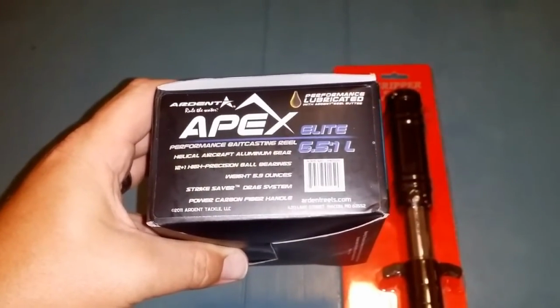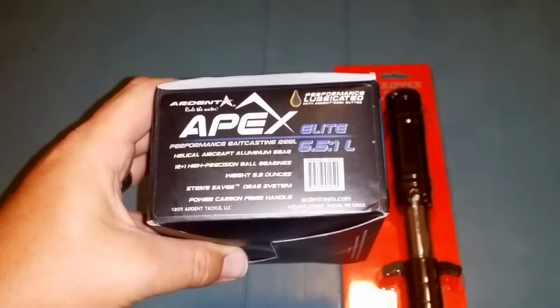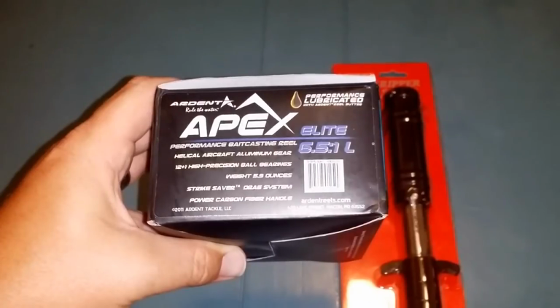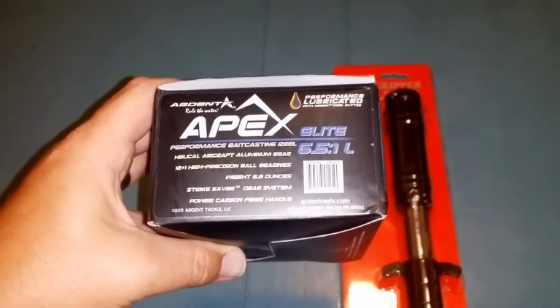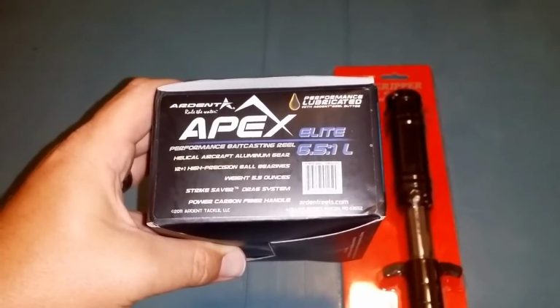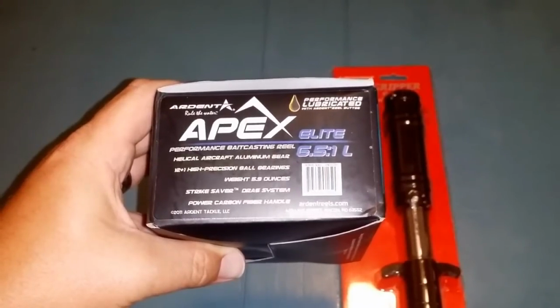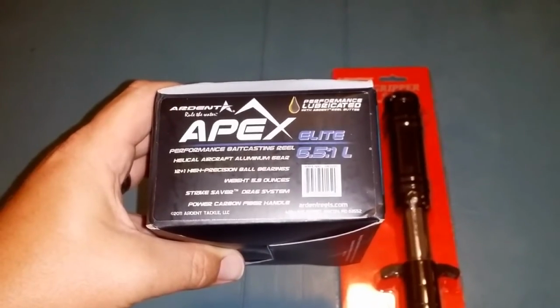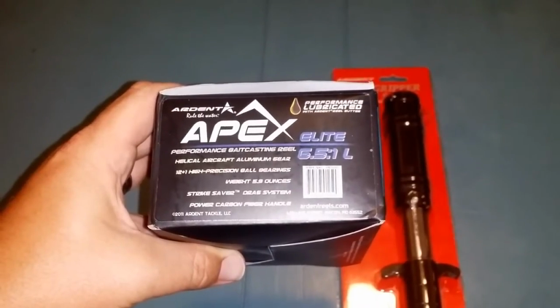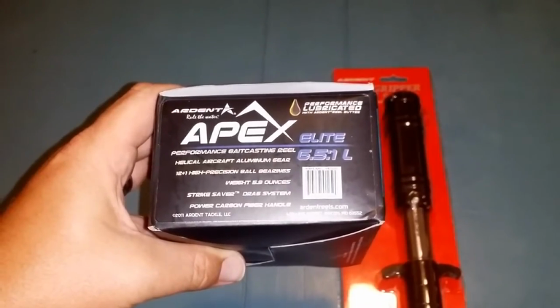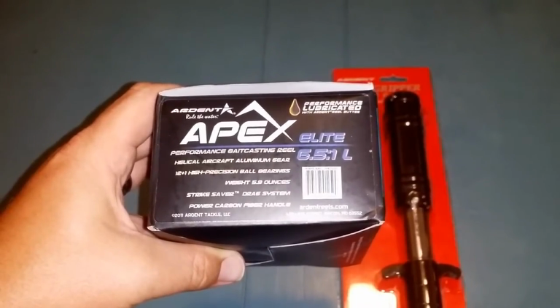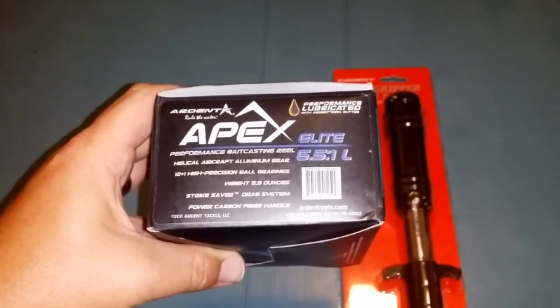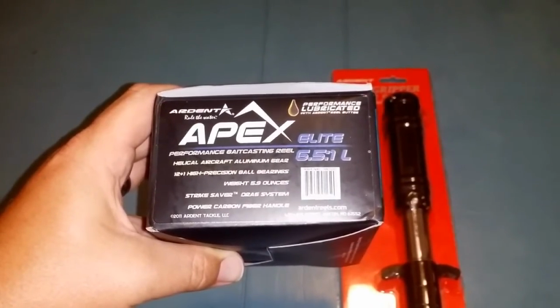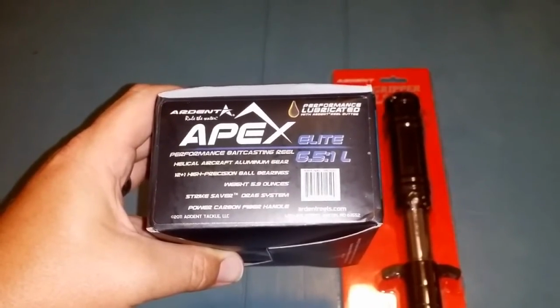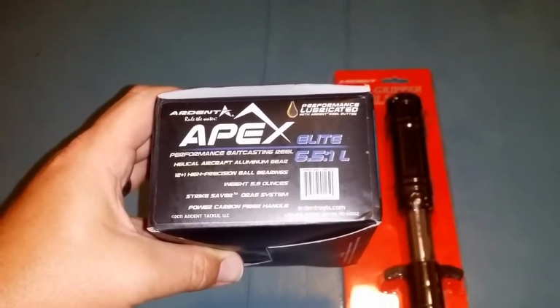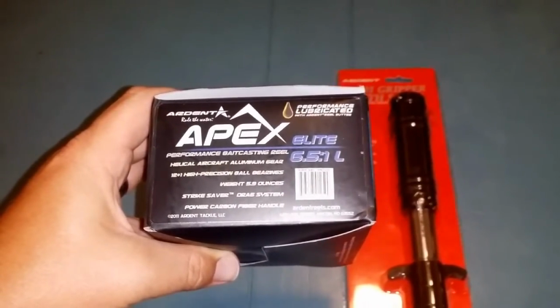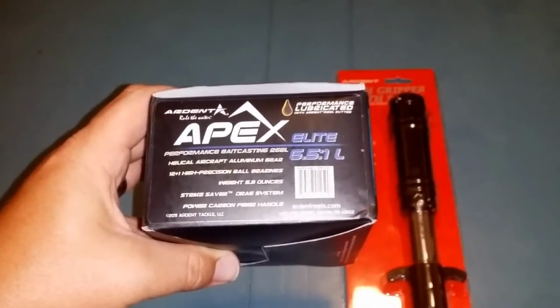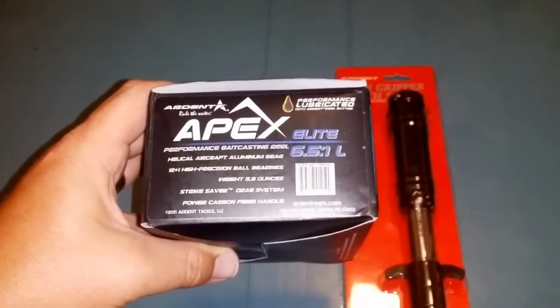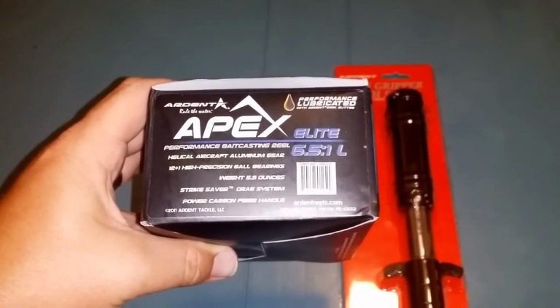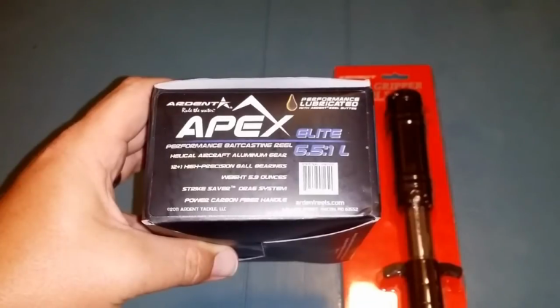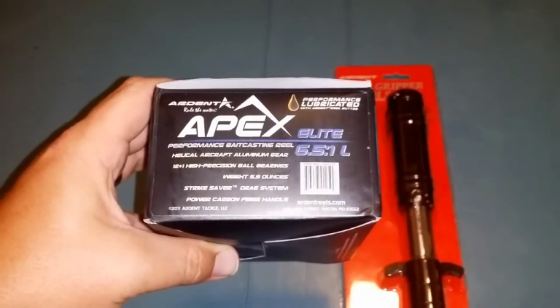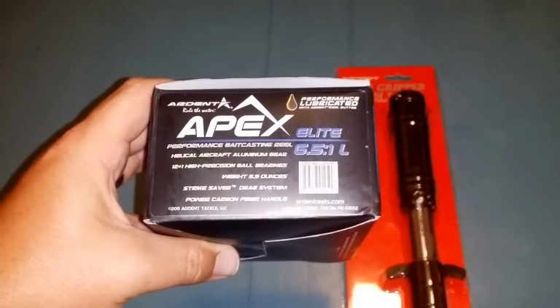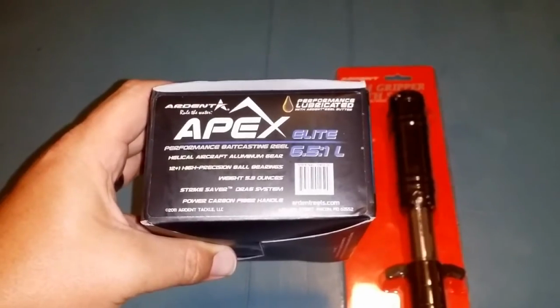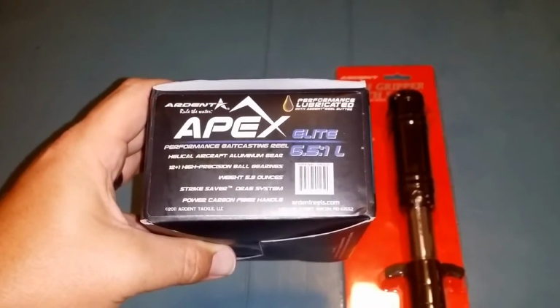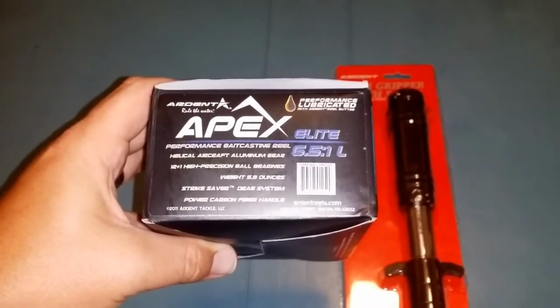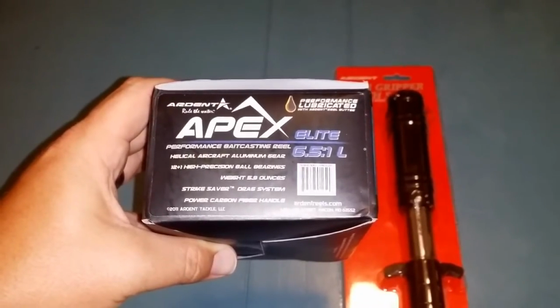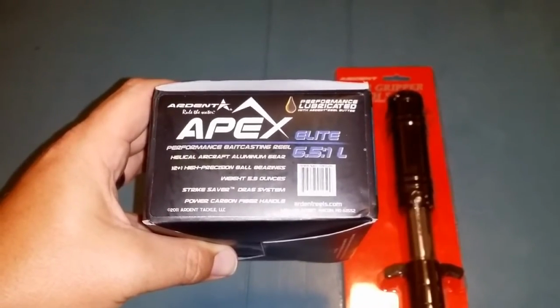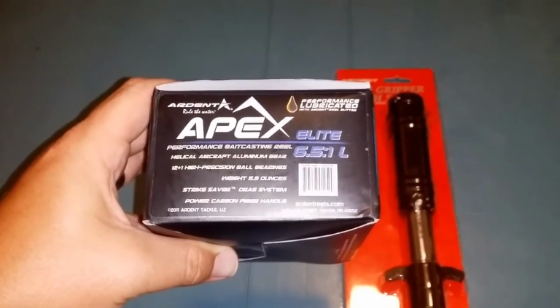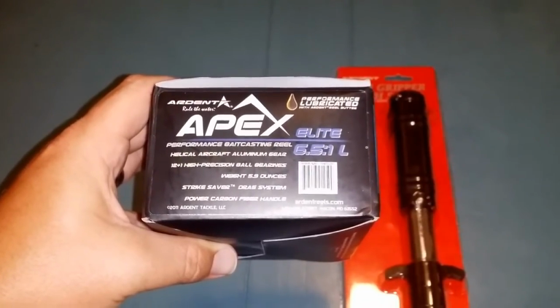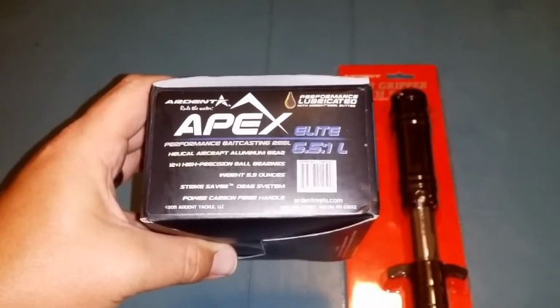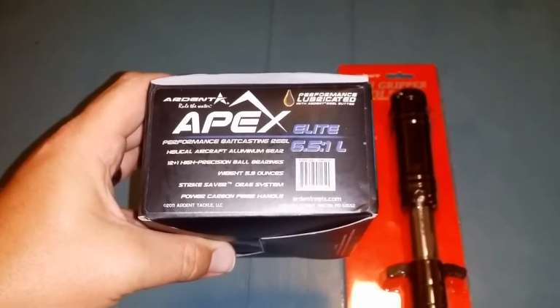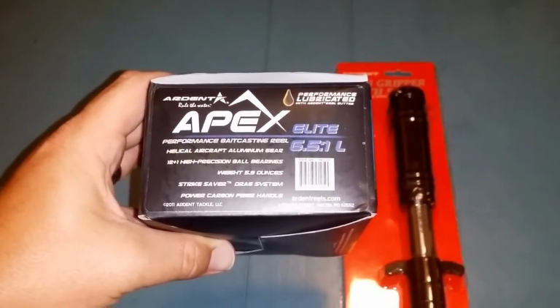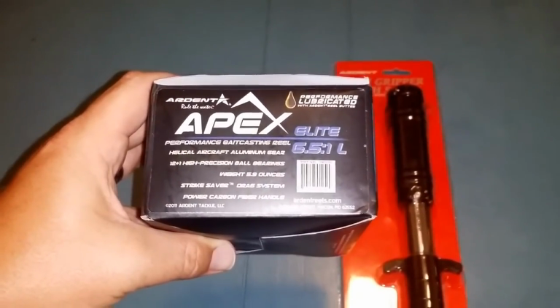These Ardent Apex reels are pretty sweet. So far all the ones I've tried have been real smooth, light as can be, and can cast a mile.